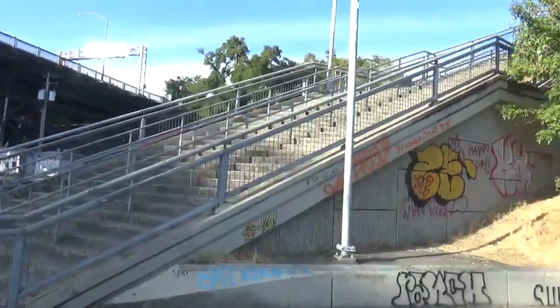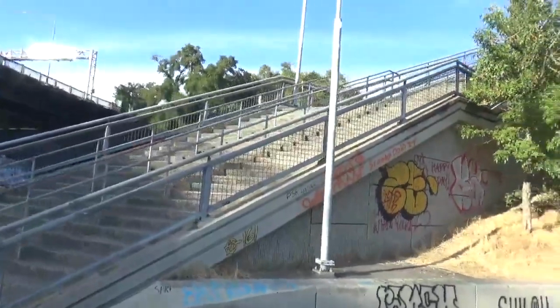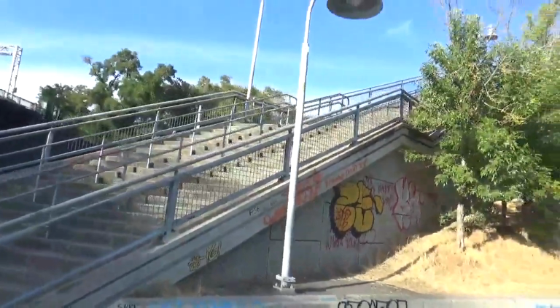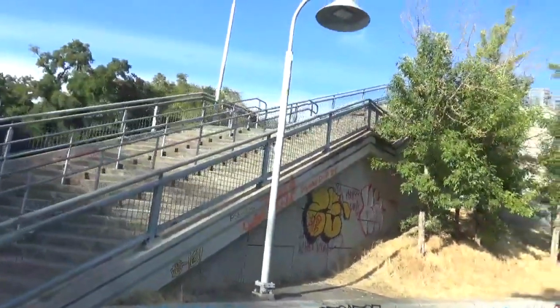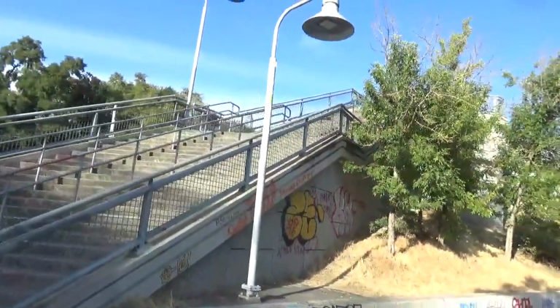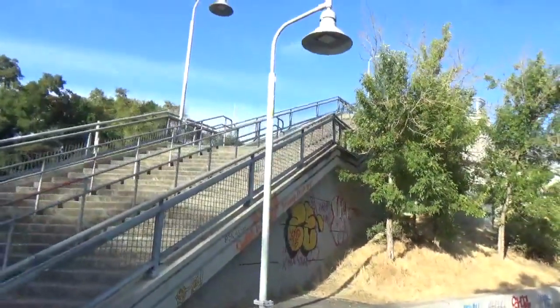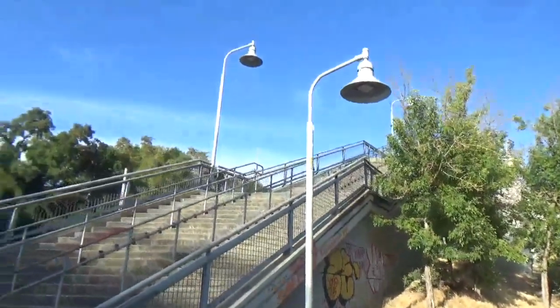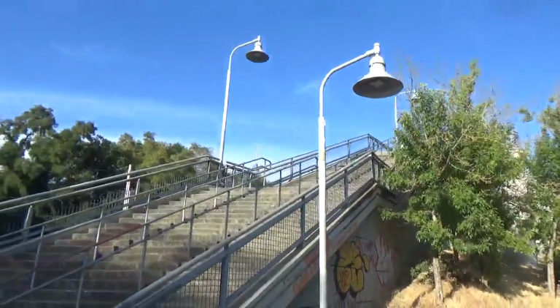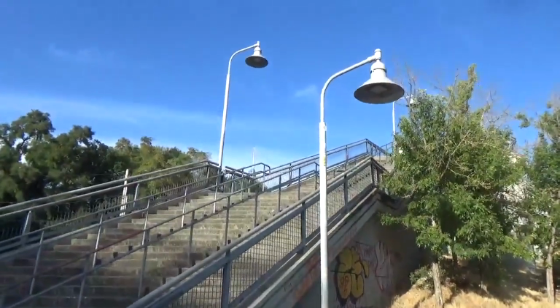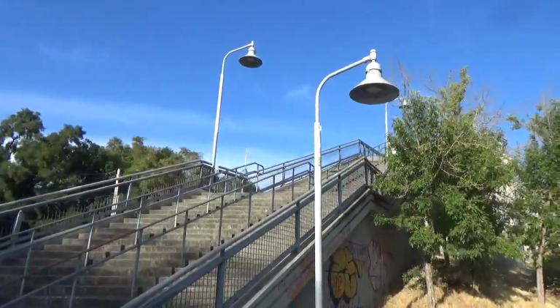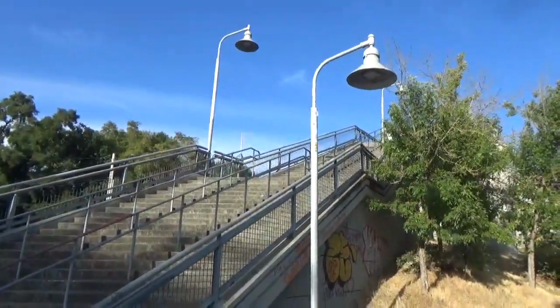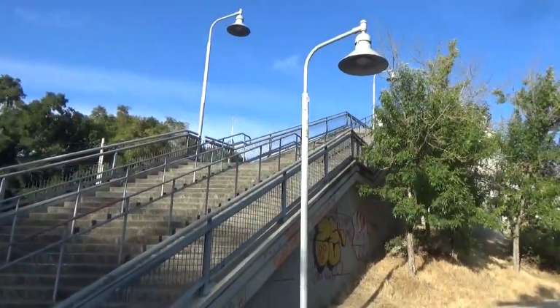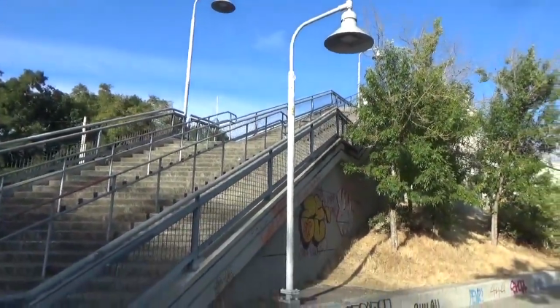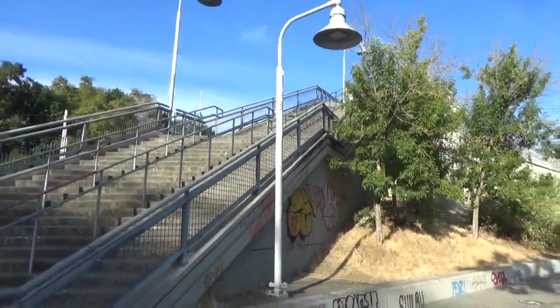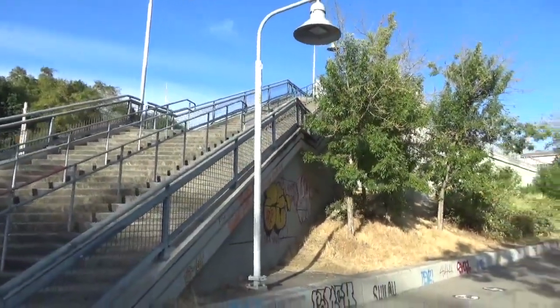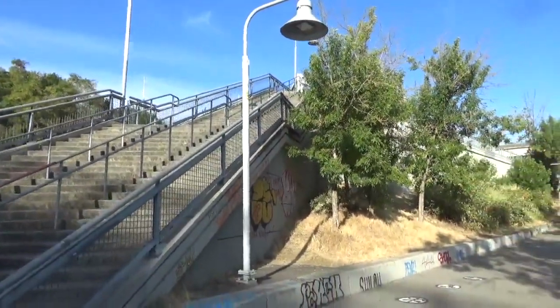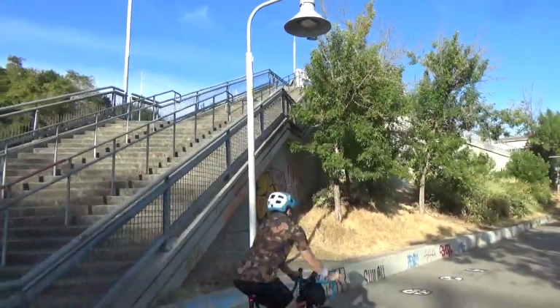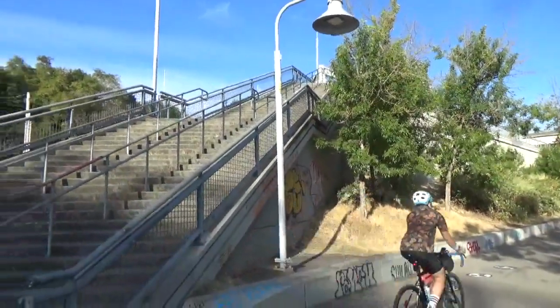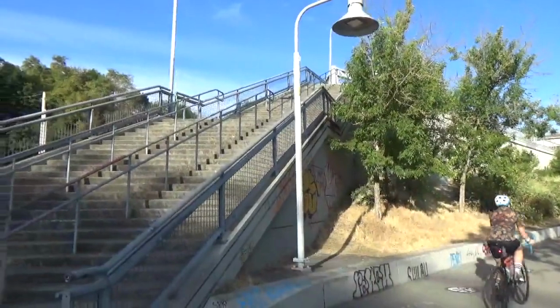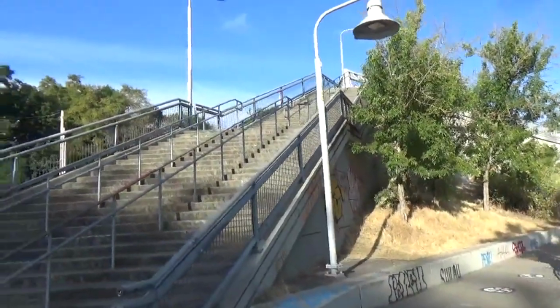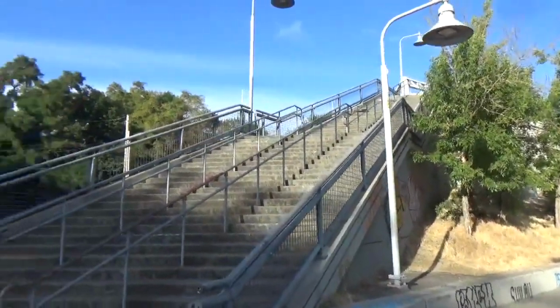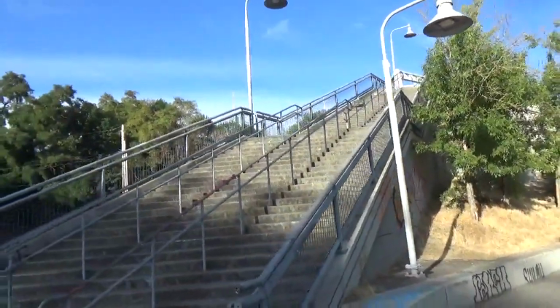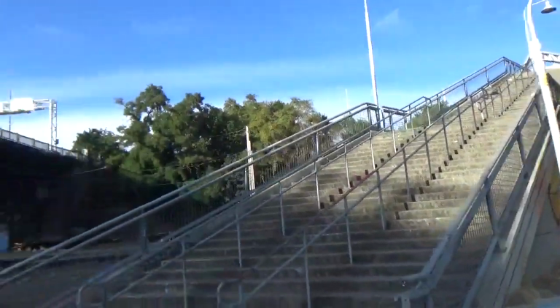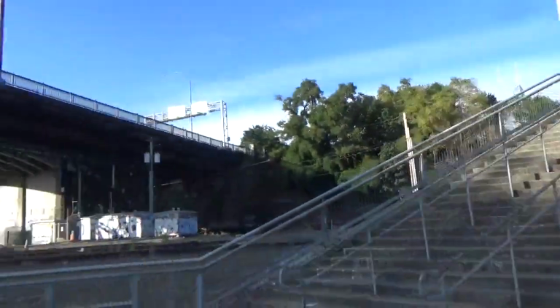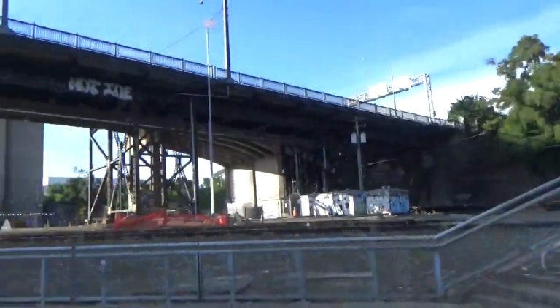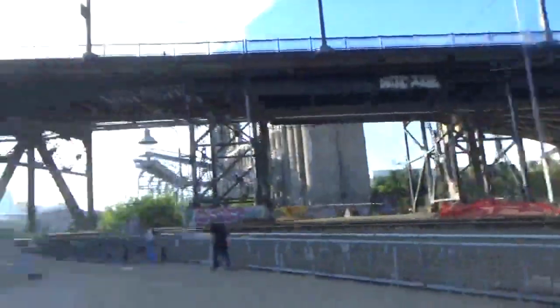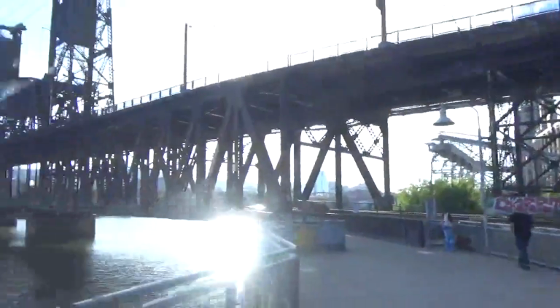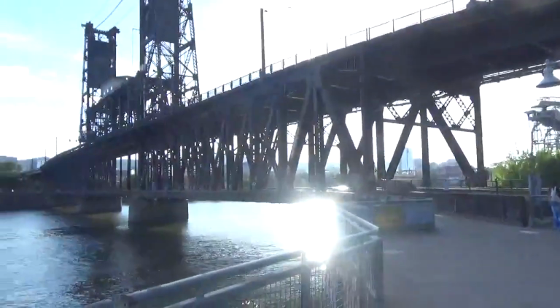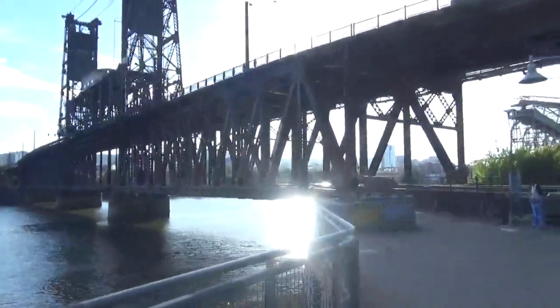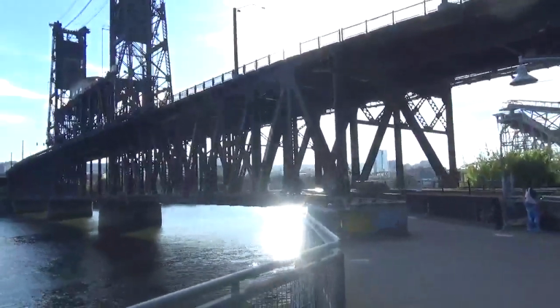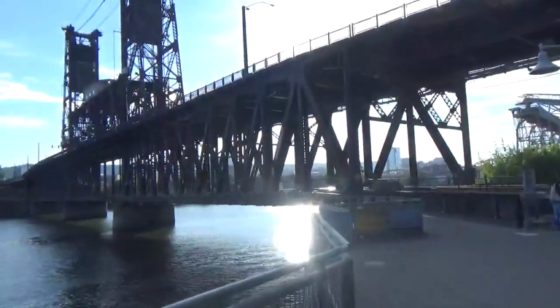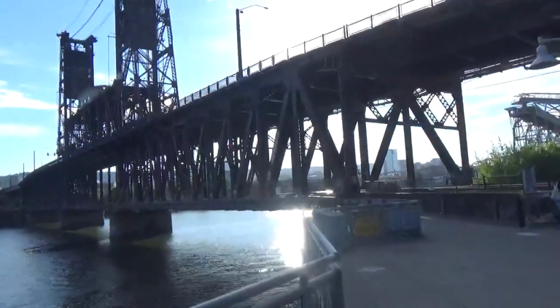Here we have a staircase — you can see the convention center beyond it. This staircase goes up through the Rose Corridor up to normal street level, and this way we walk under the bridge.